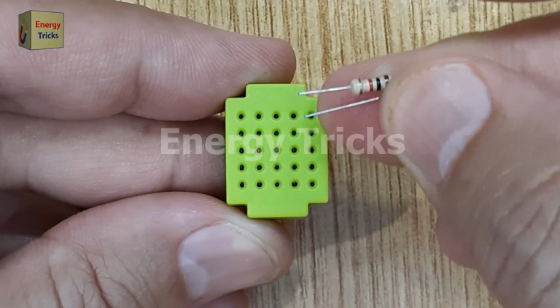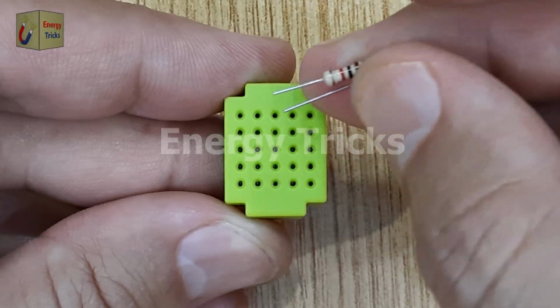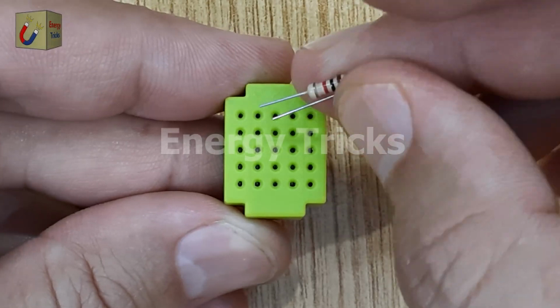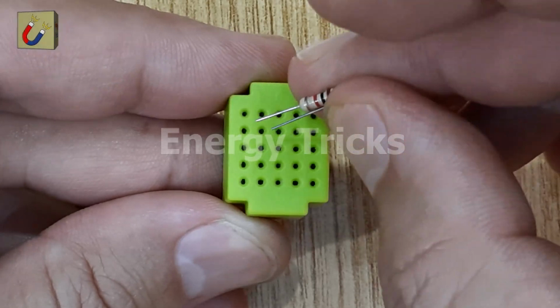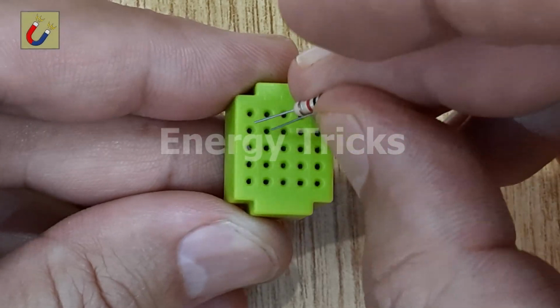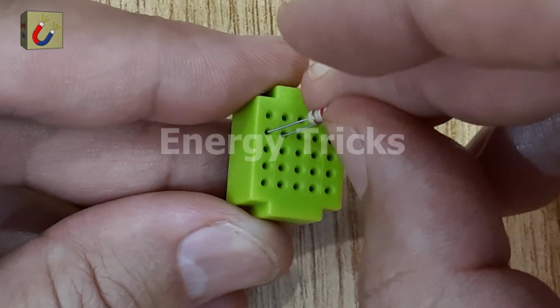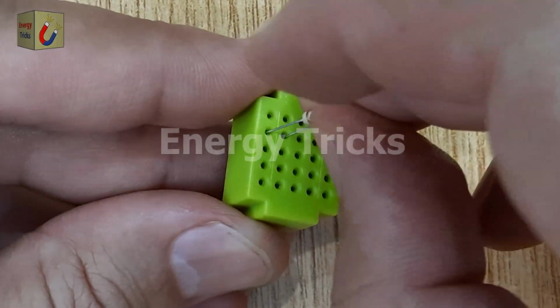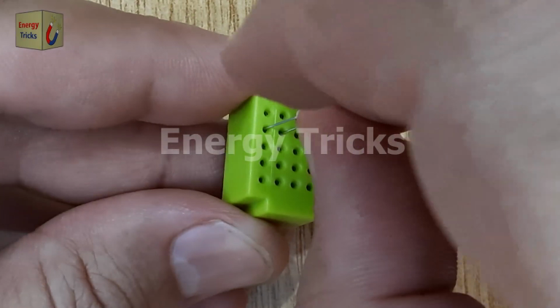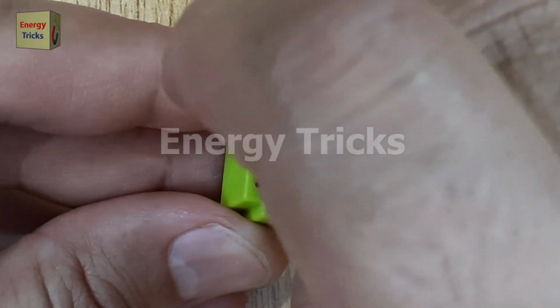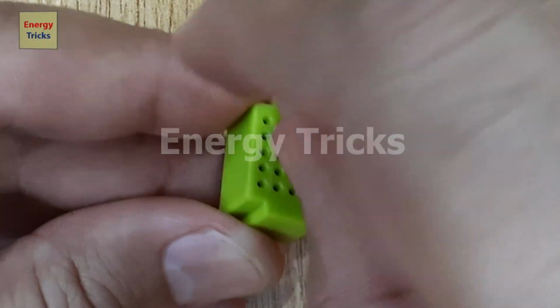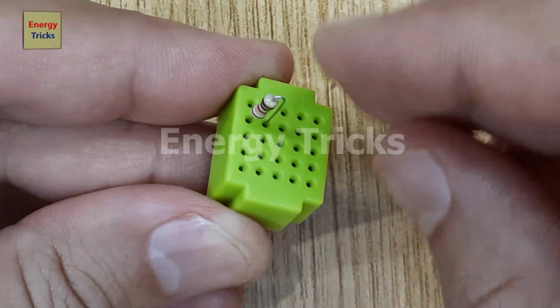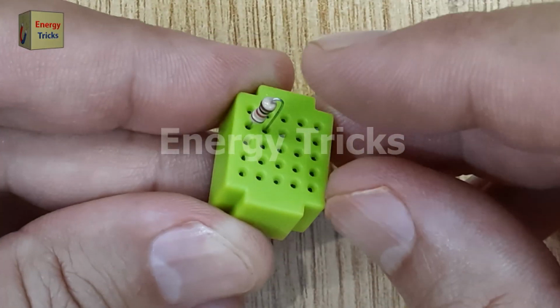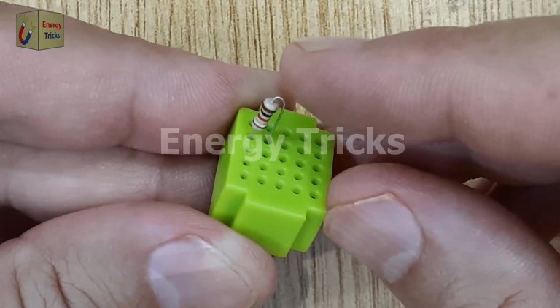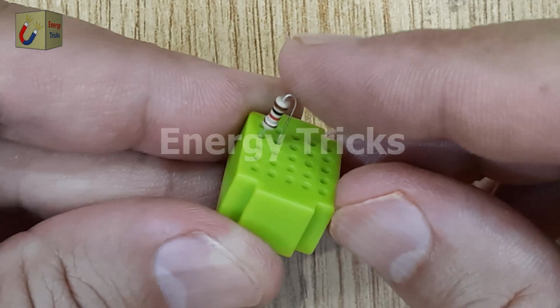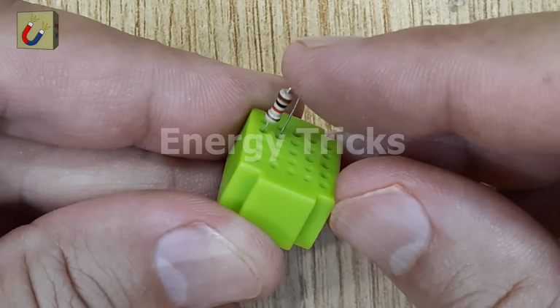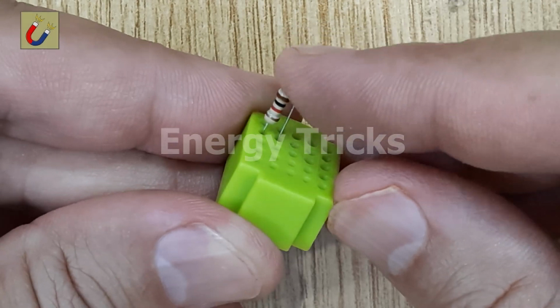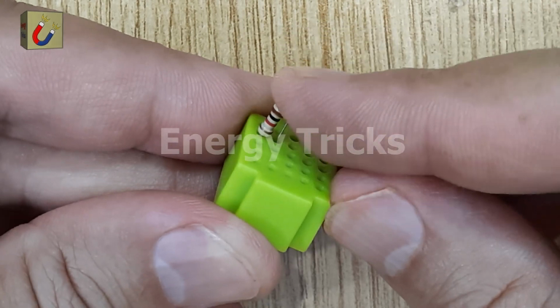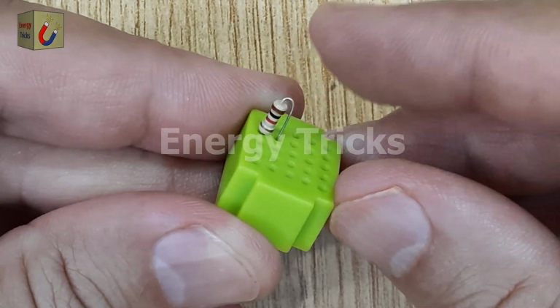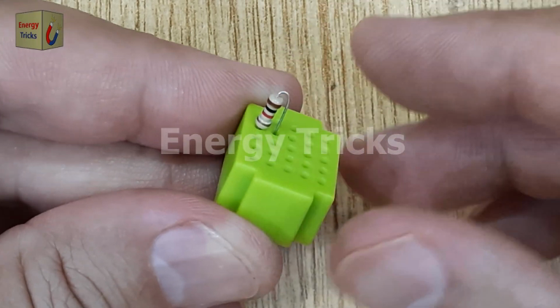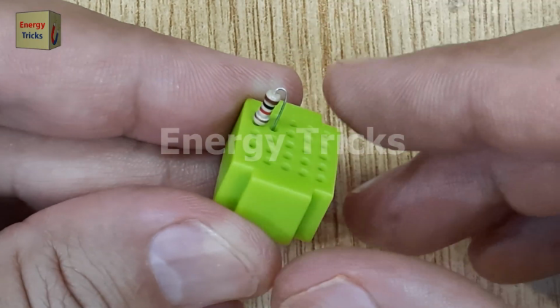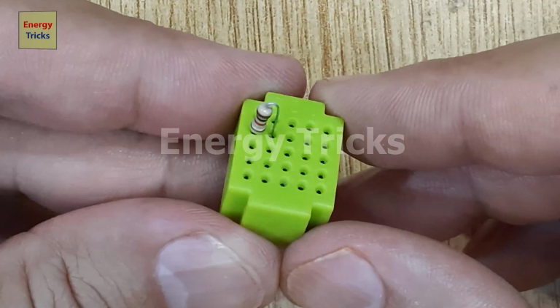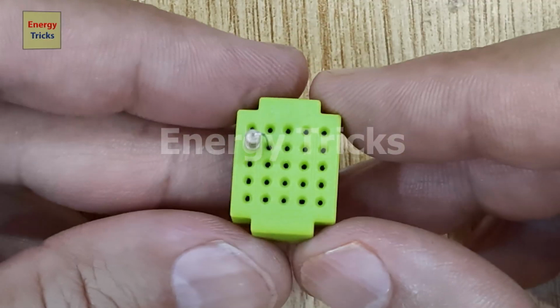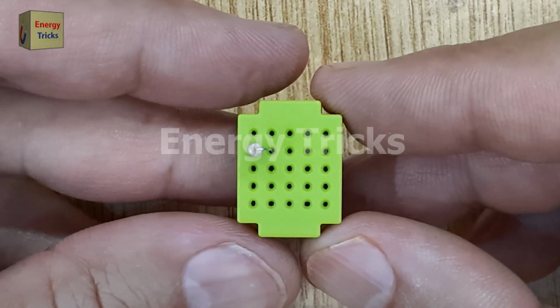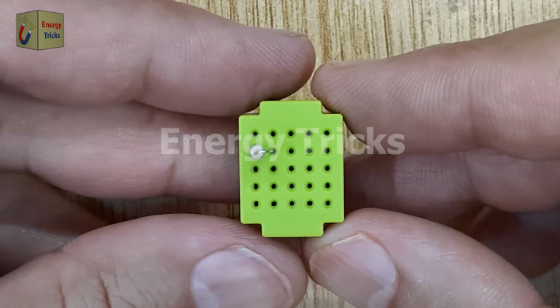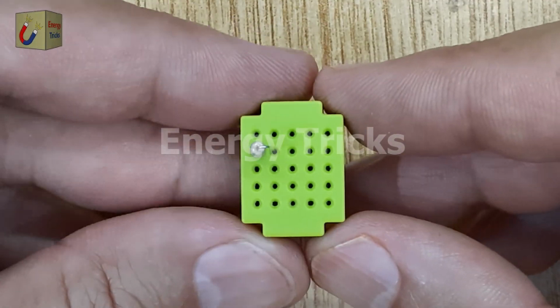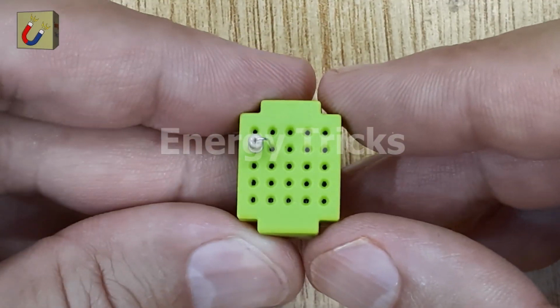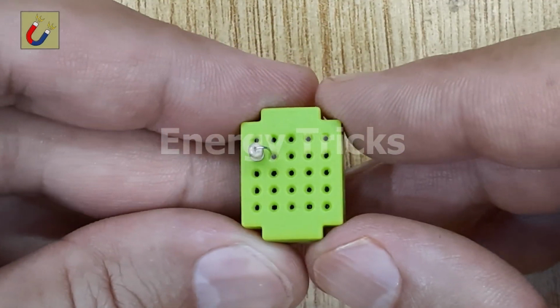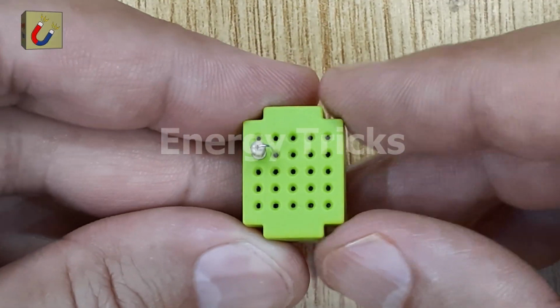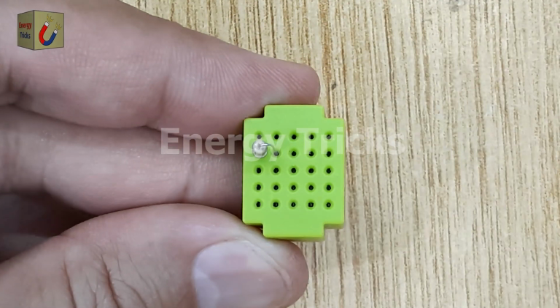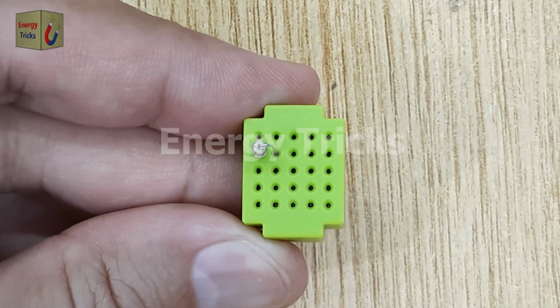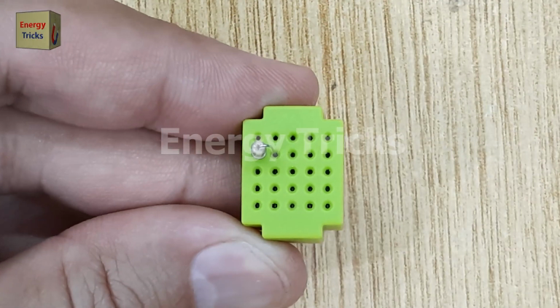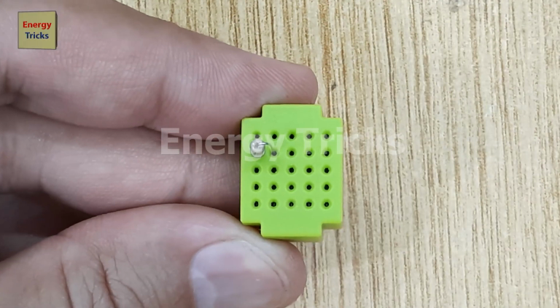The first component is a 1-kilohm resistor, which I'll insert into the breadboard. This resistor will help limit the current in the circuit, preventing the LEDs from burning out.